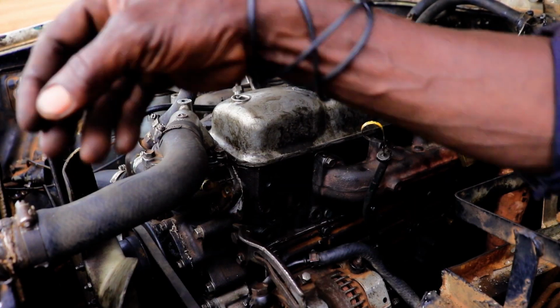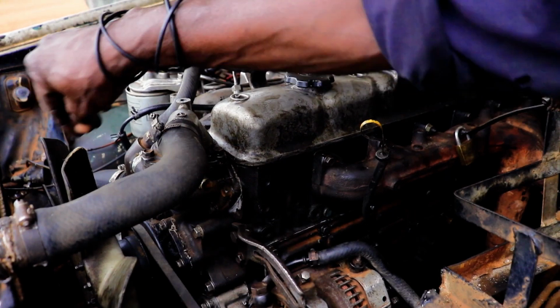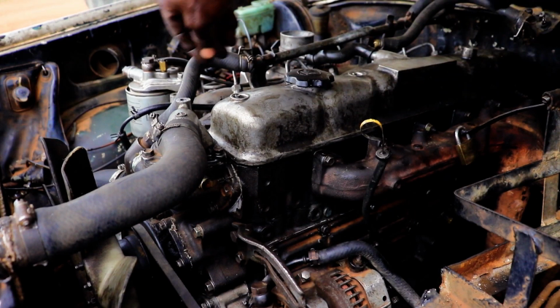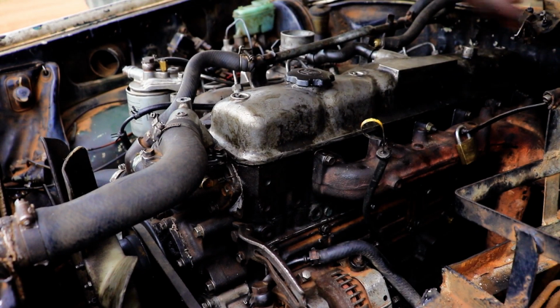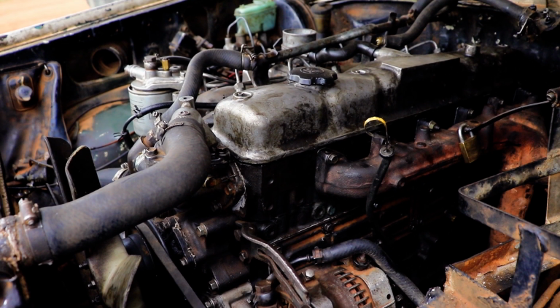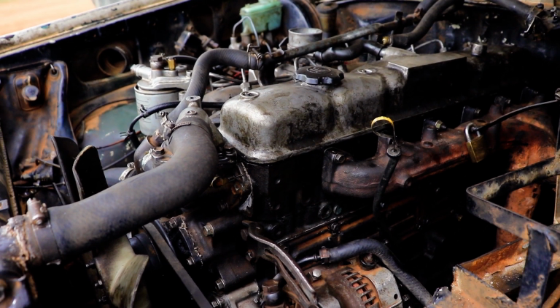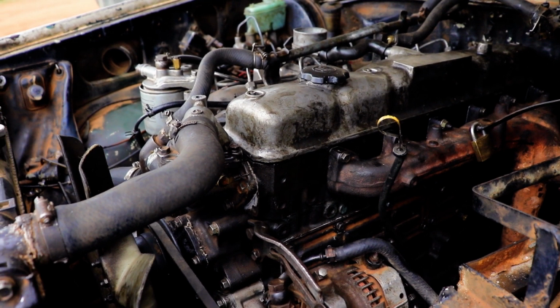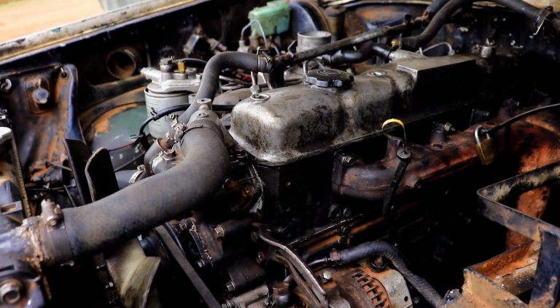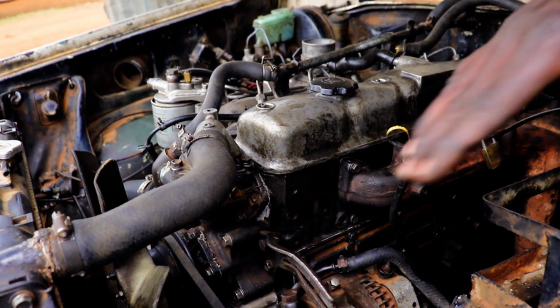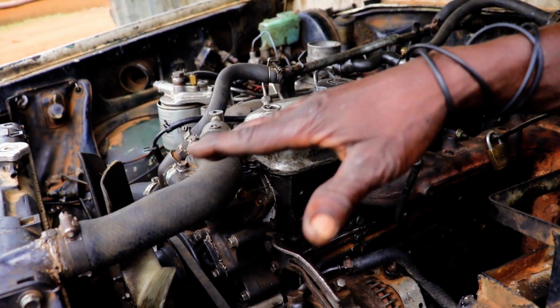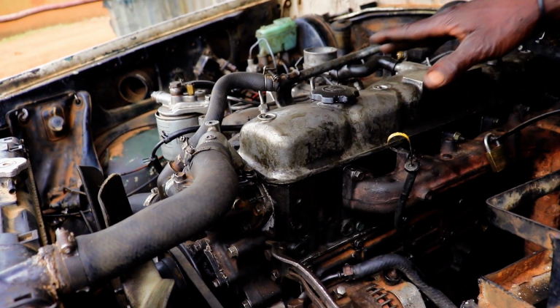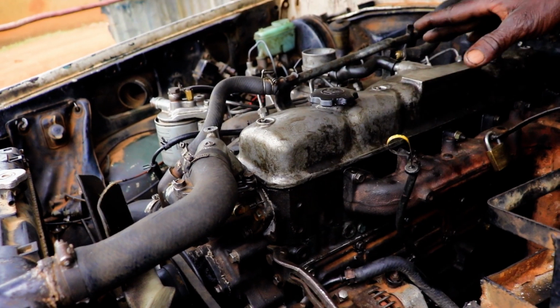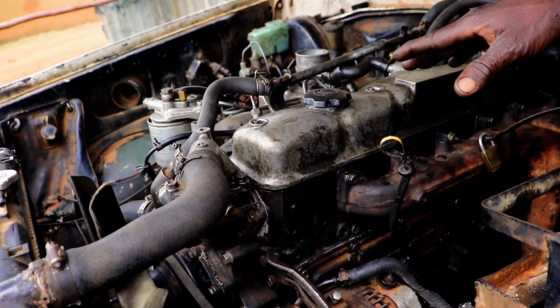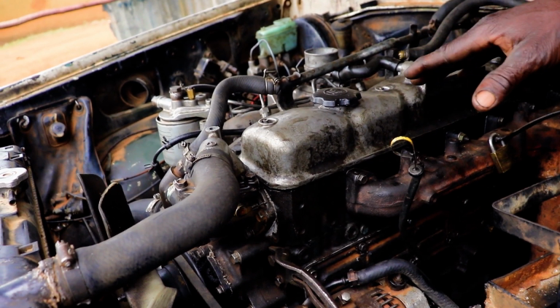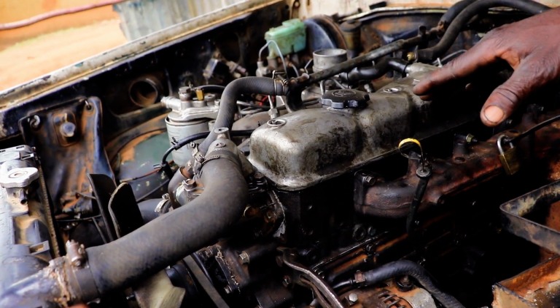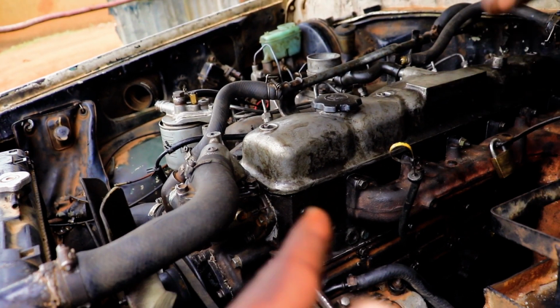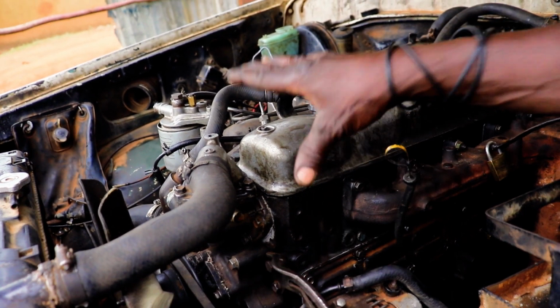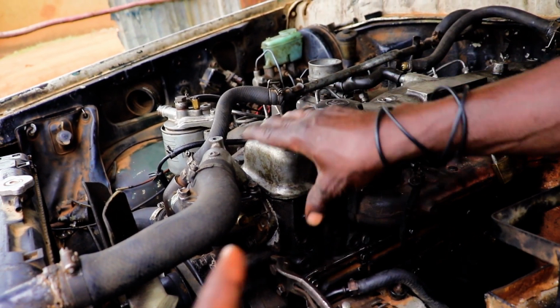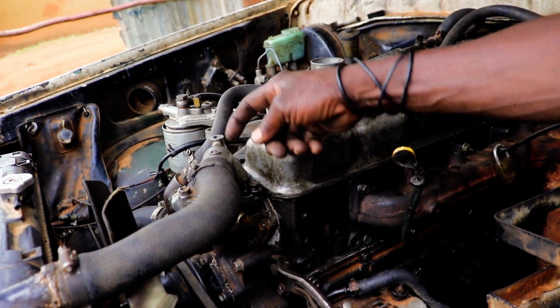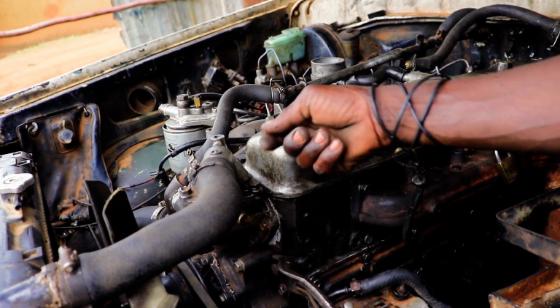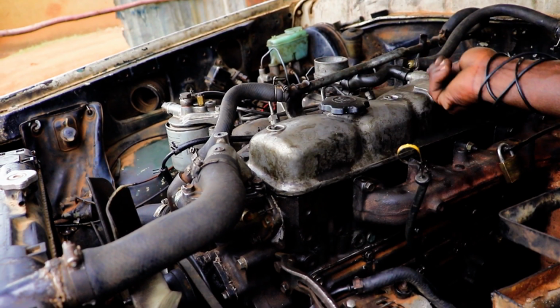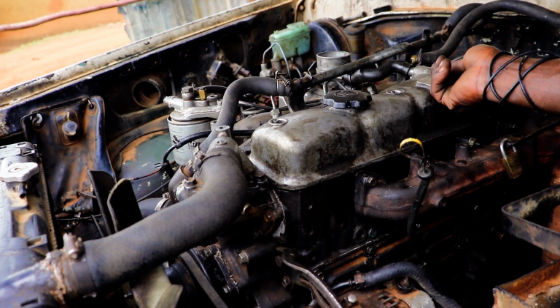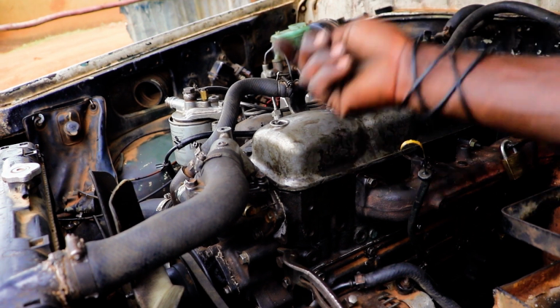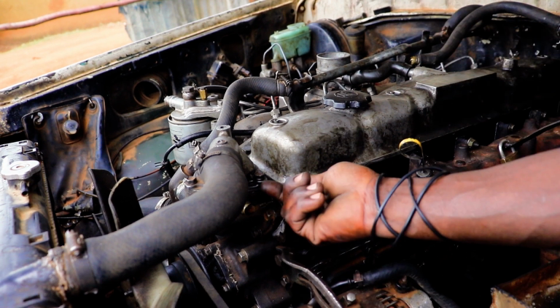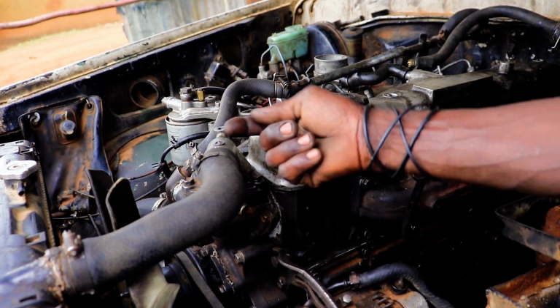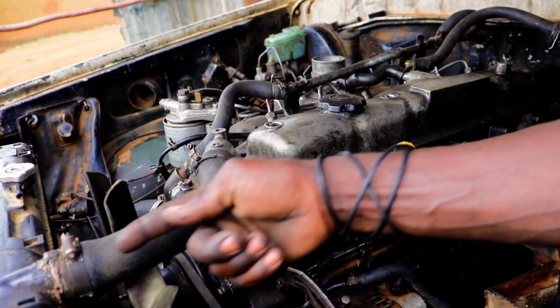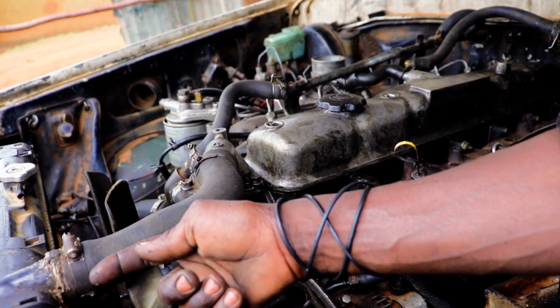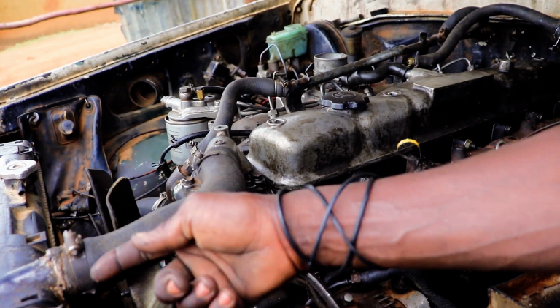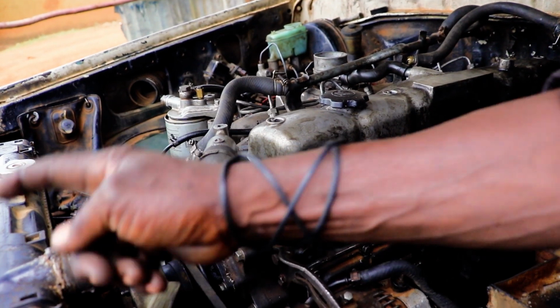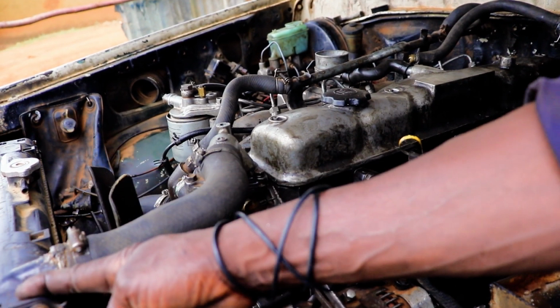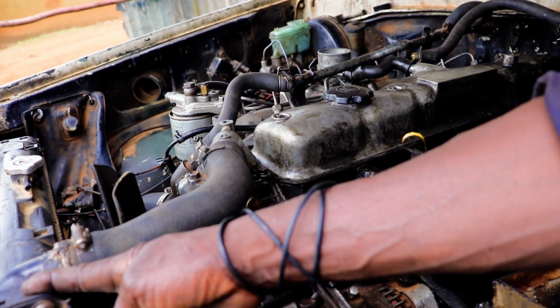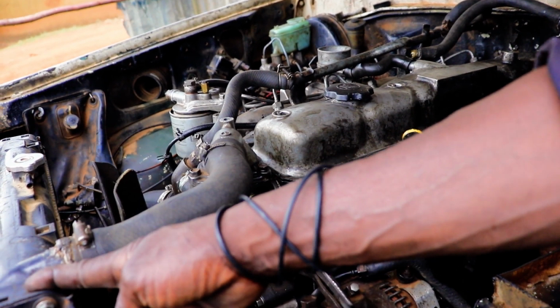Then cold water comes in. To open the engine back, which is brought out through the engine, it comes through here. Back to air — it is hot.